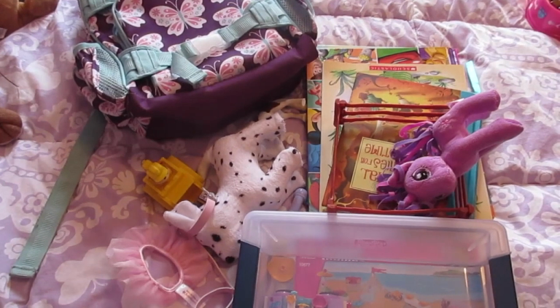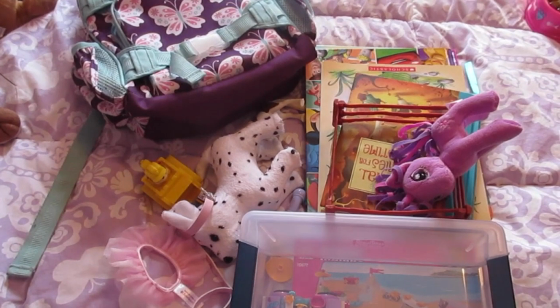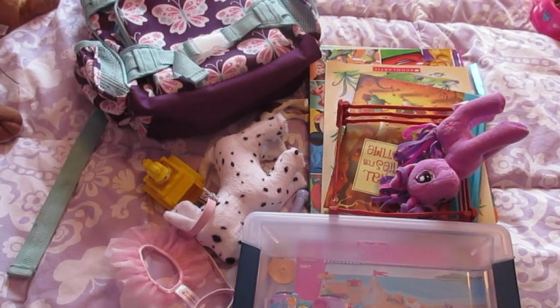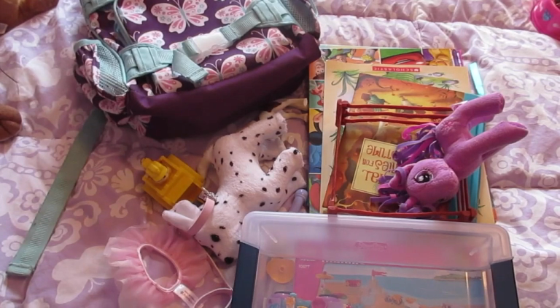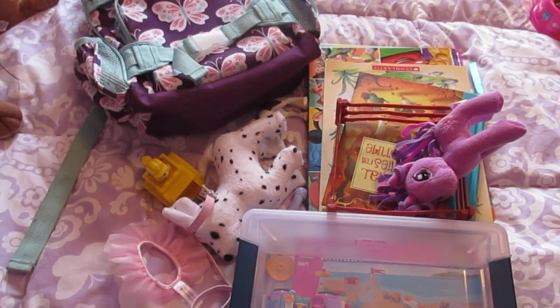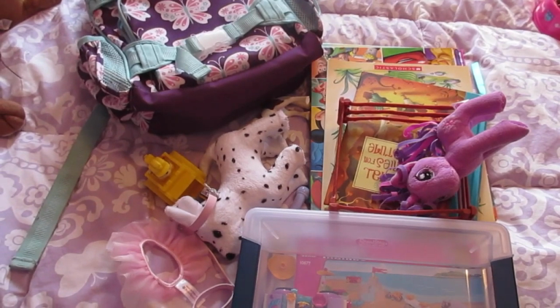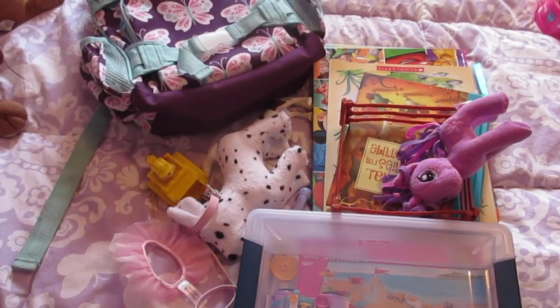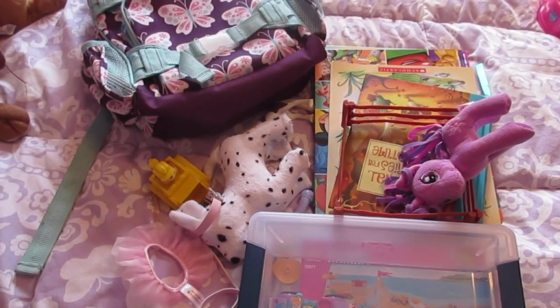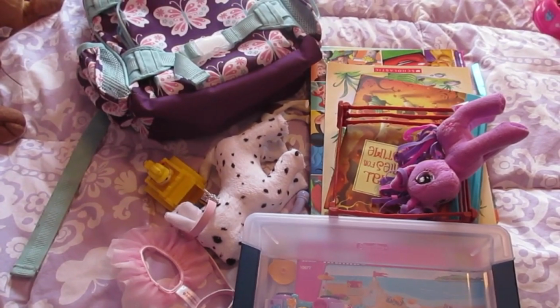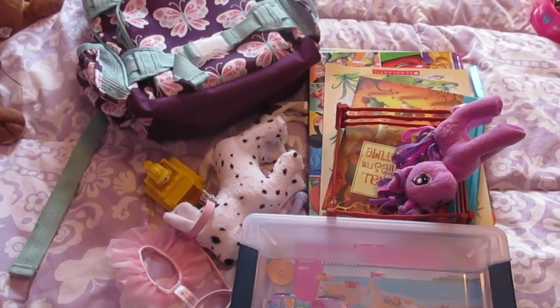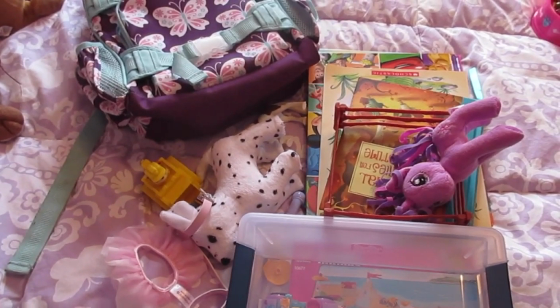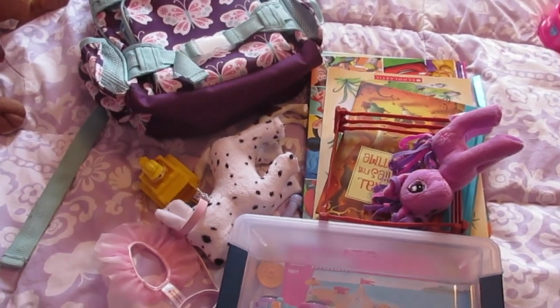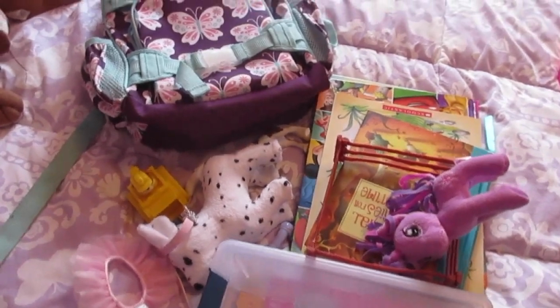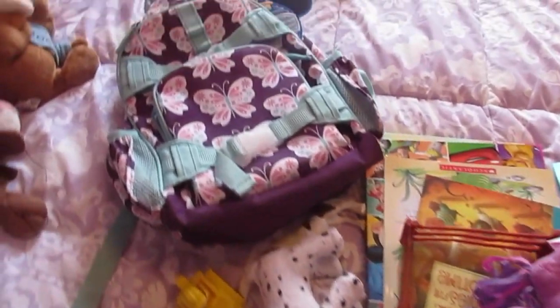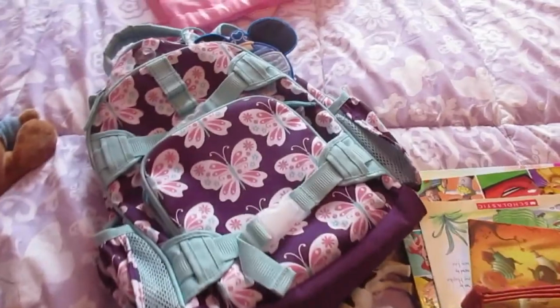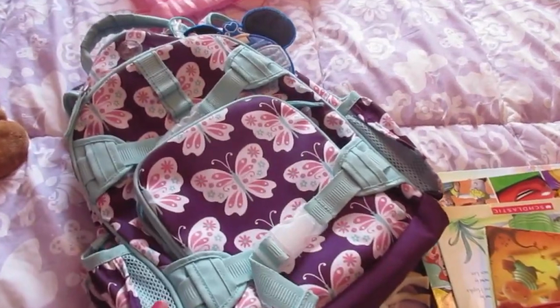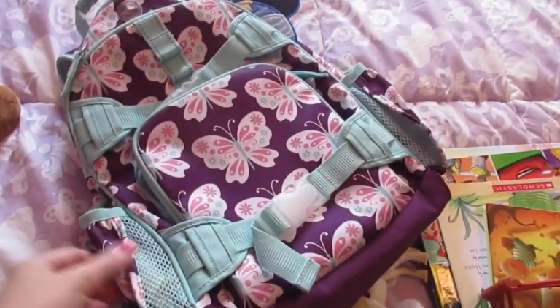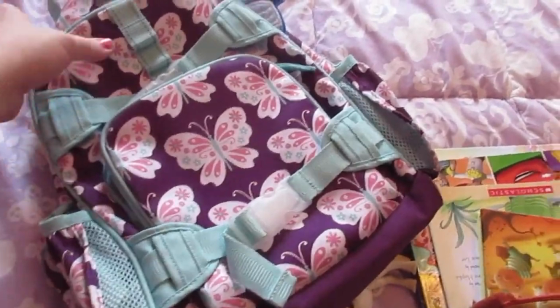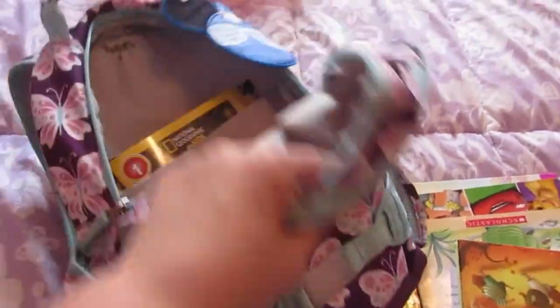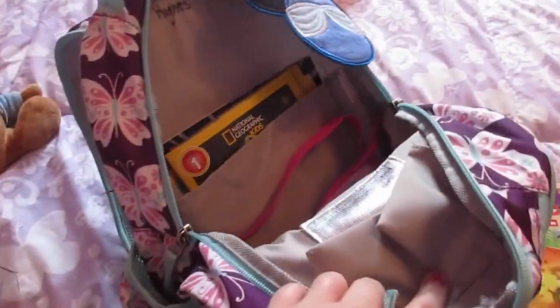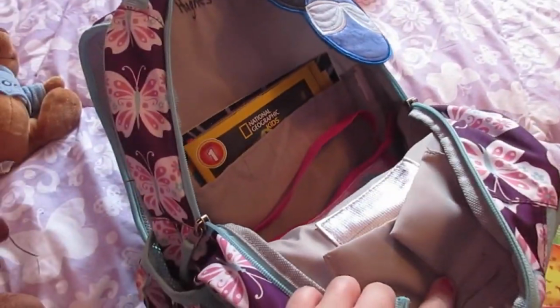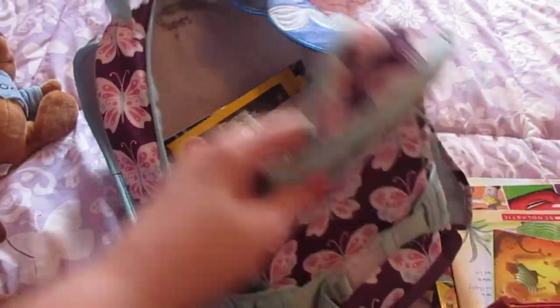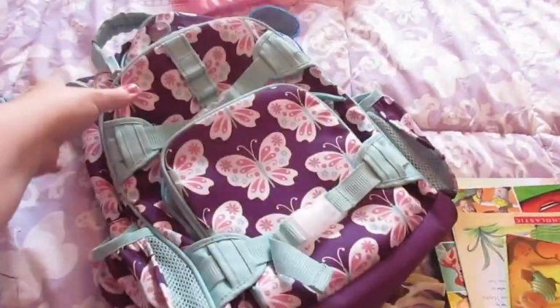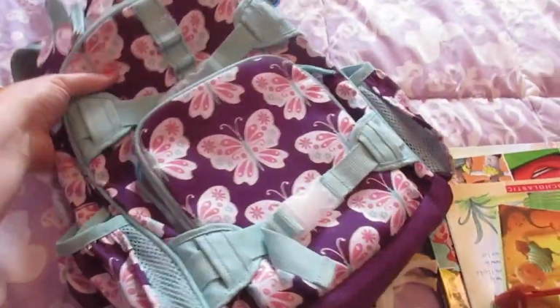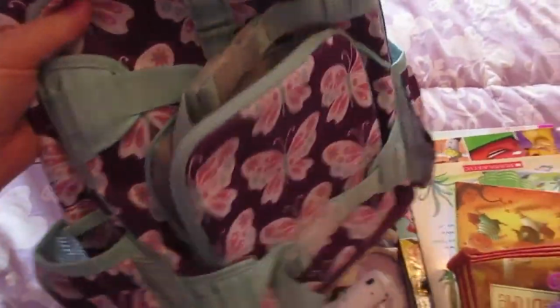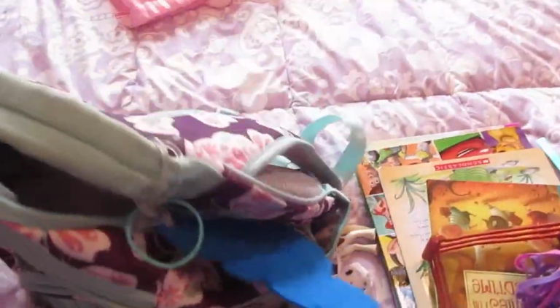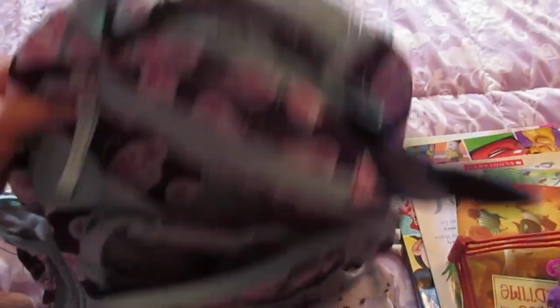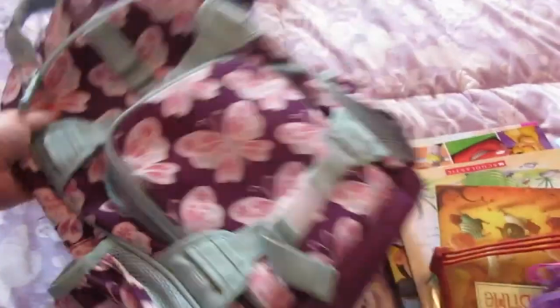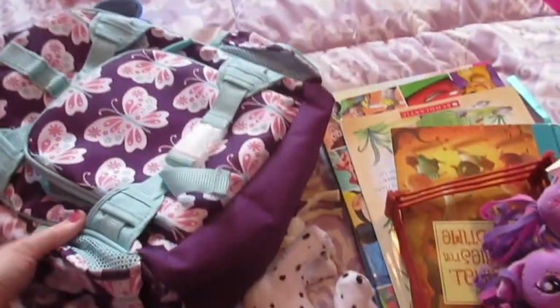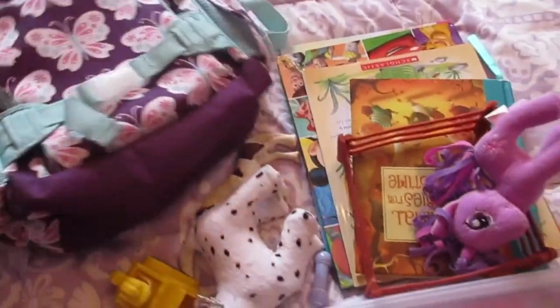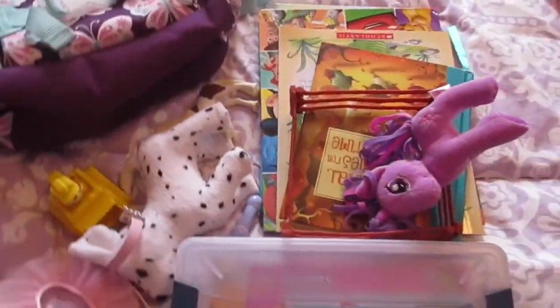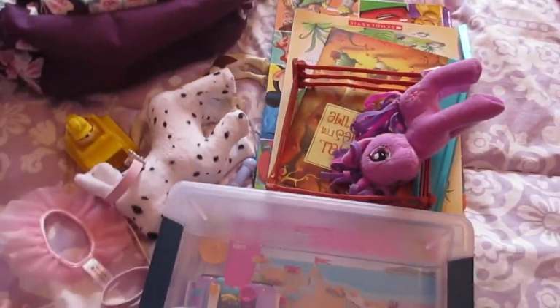Hey guys, it's Dad from BeMamuaStyle and today we are packing up our moving essential bag. I'm going to have a couple different videos, and this one is going to be Isabella's backpack. This is her small backpack from Party Around Kids that she used for school this year, and we're going to fill this up with all of her toy essentials.